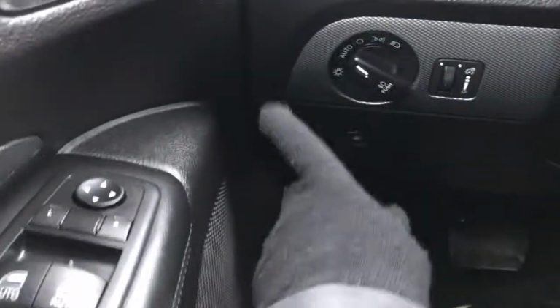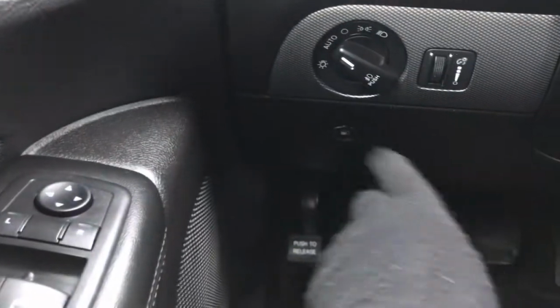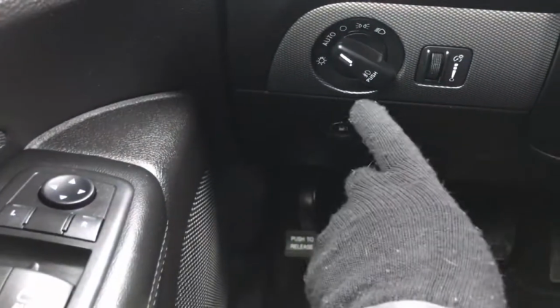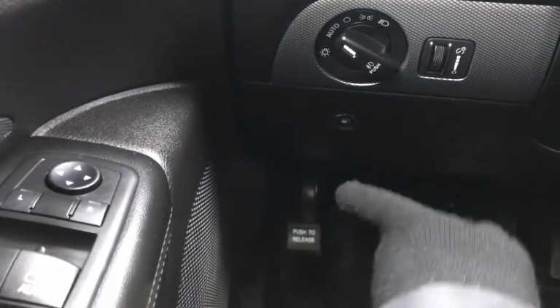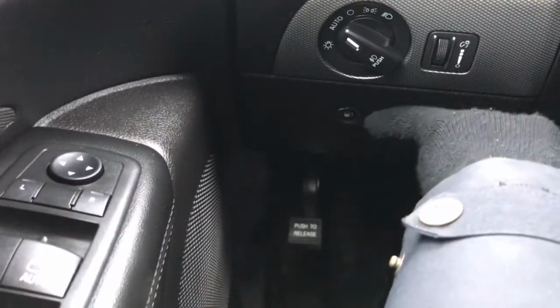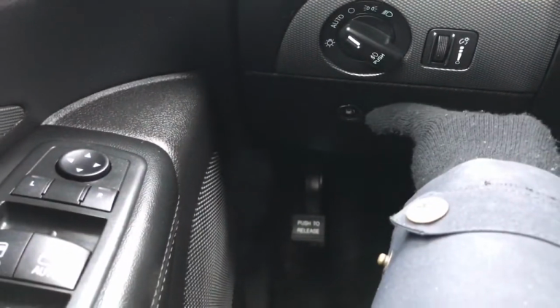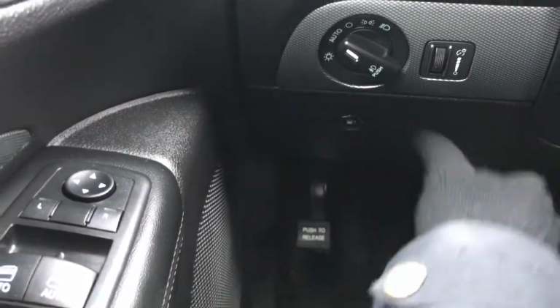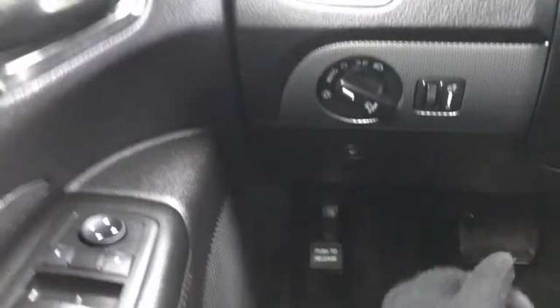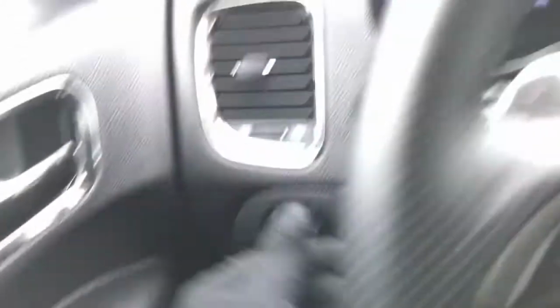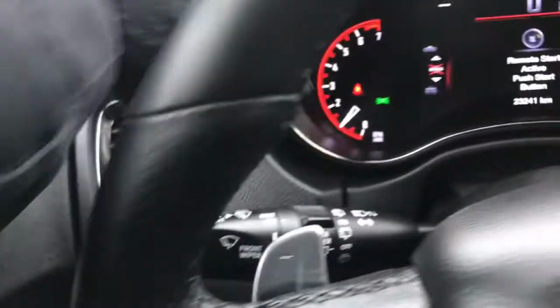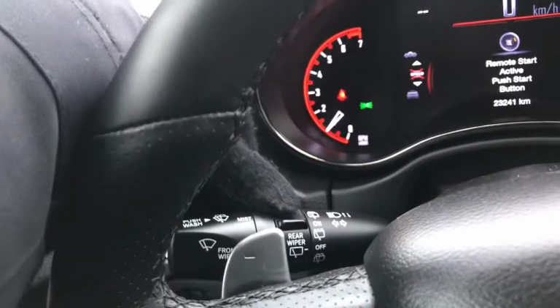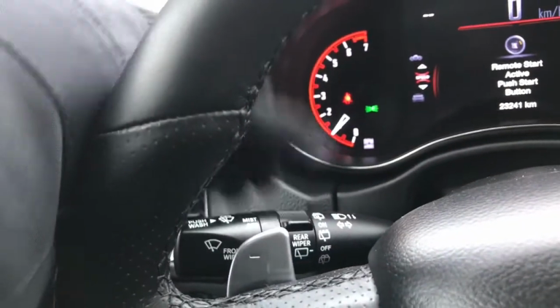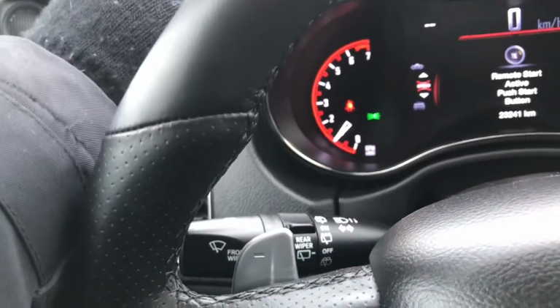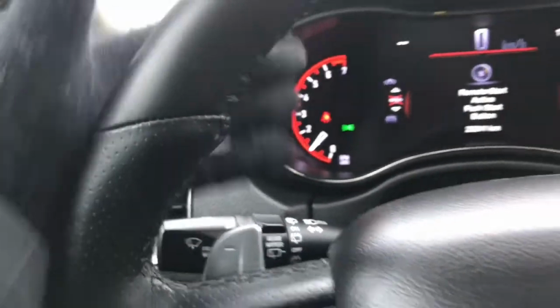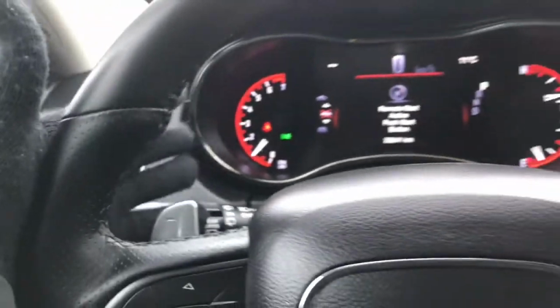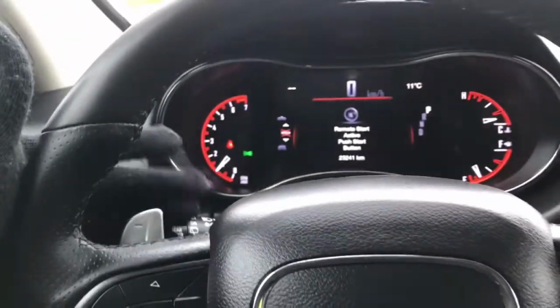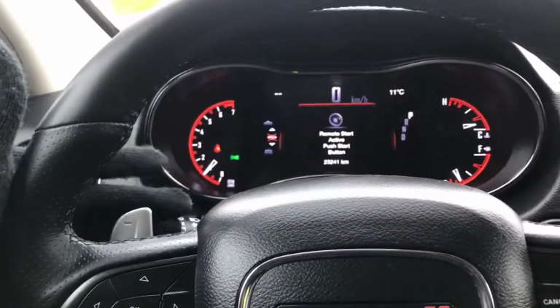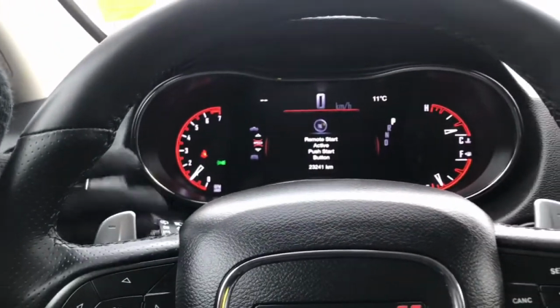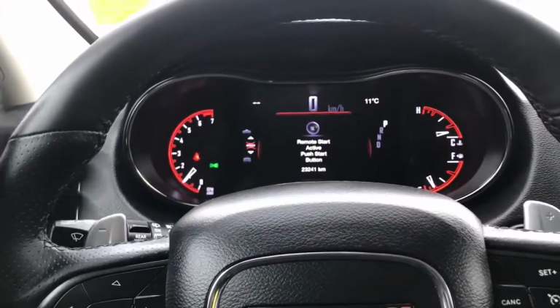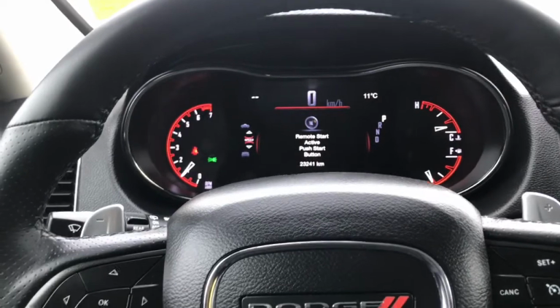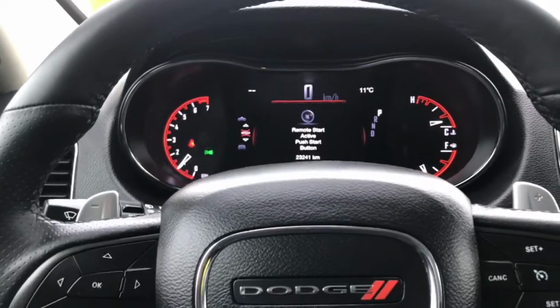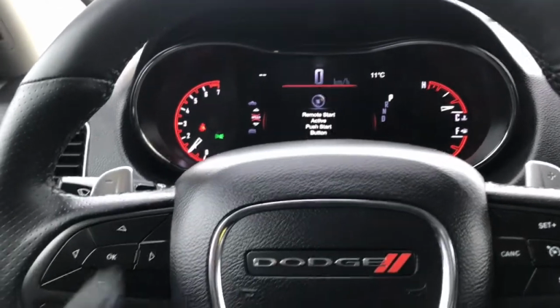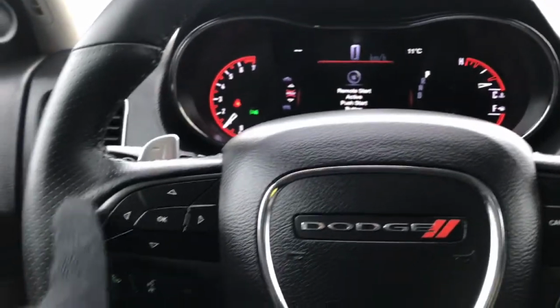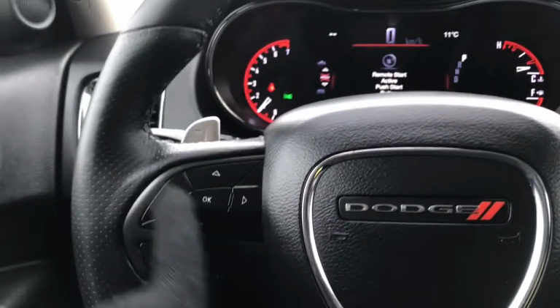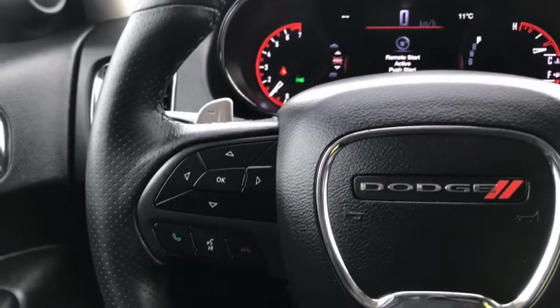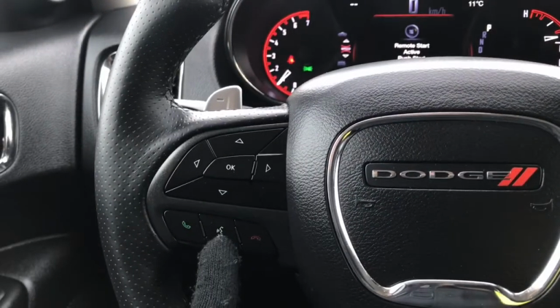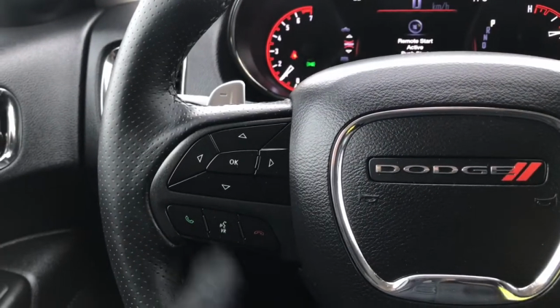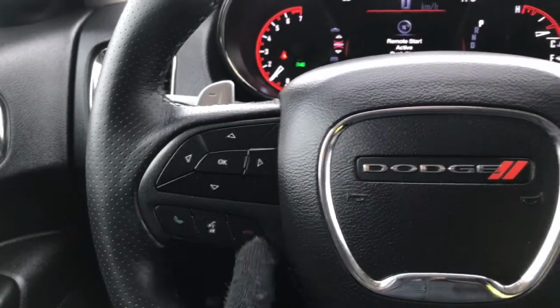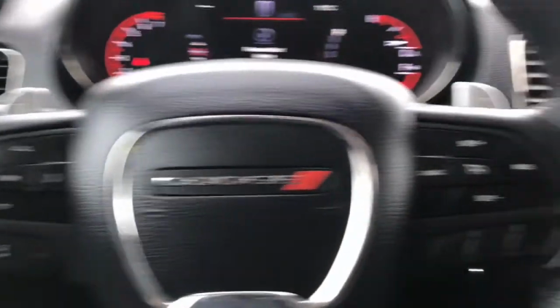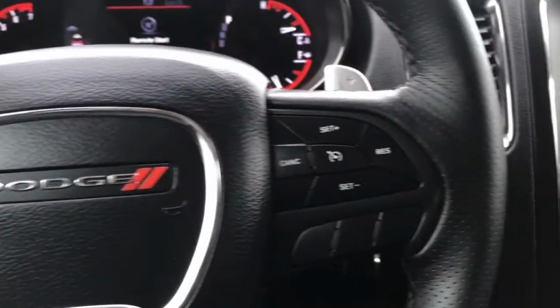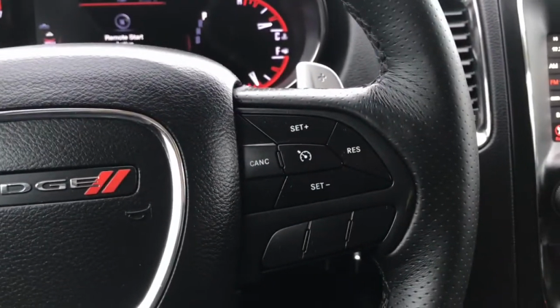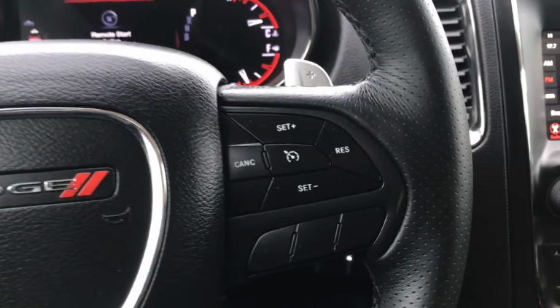On the left-hand side of the steering column you have your lights and a button to open the gas cap door. On the back of the steering wheel are your windscreen wipers, paddle shifters for manual transmission mode, screen options, voice recognition, Bluetooth, and cruise control.